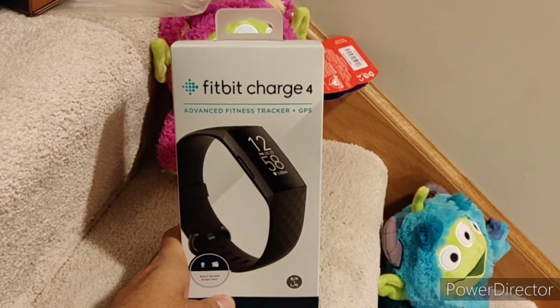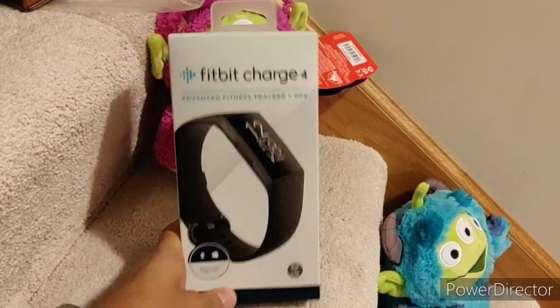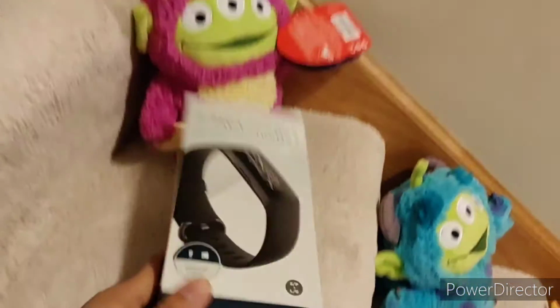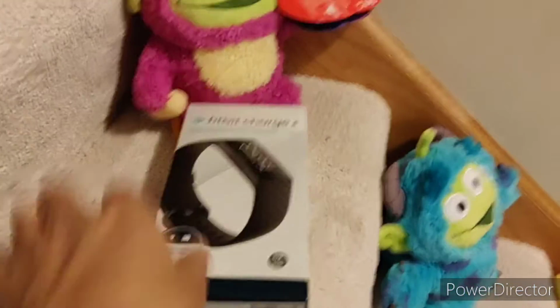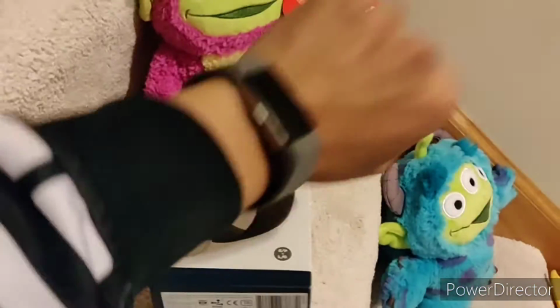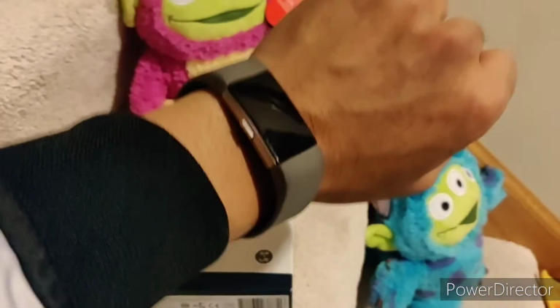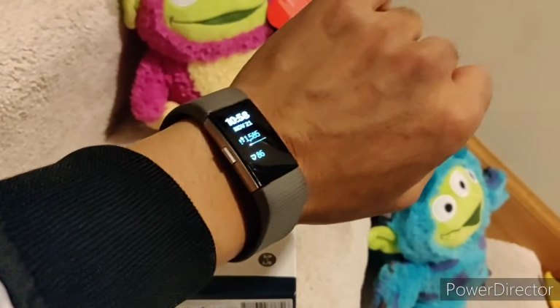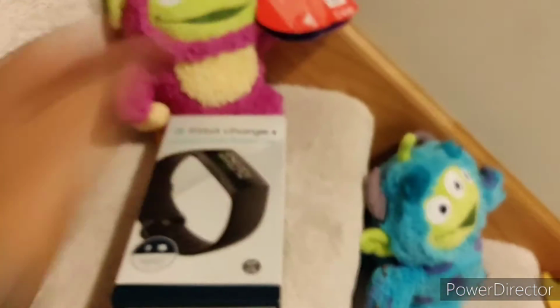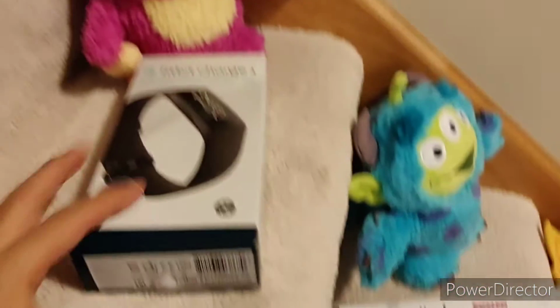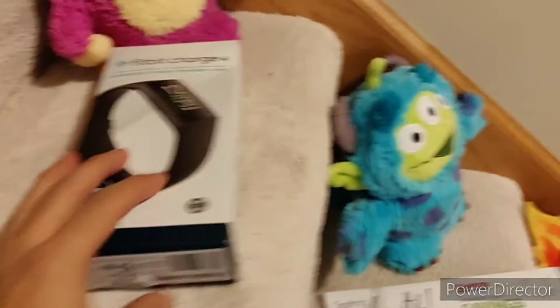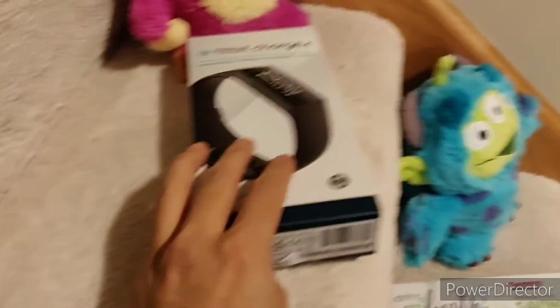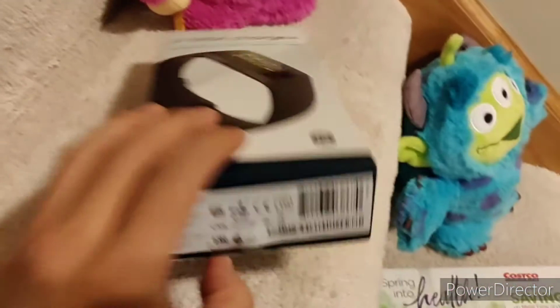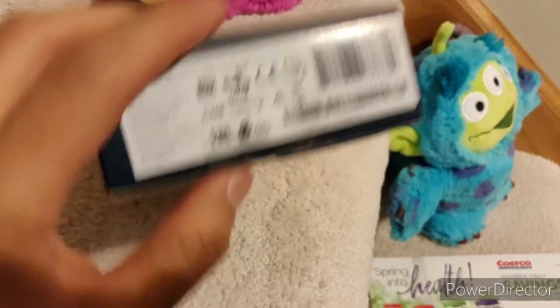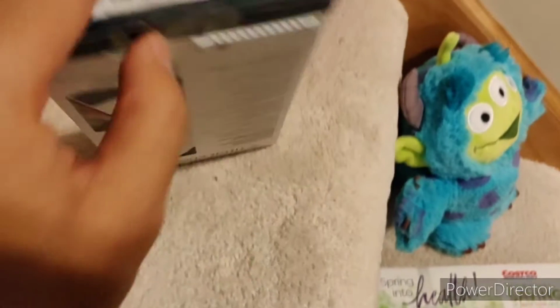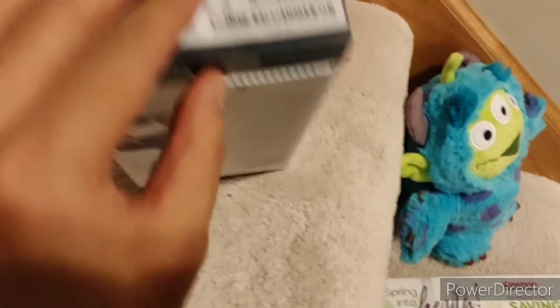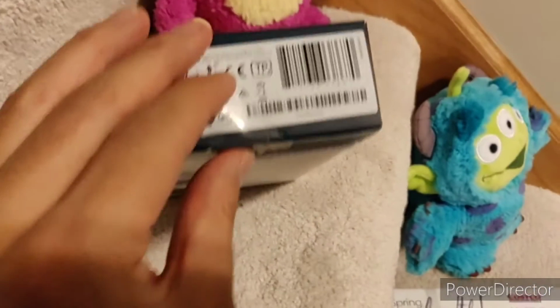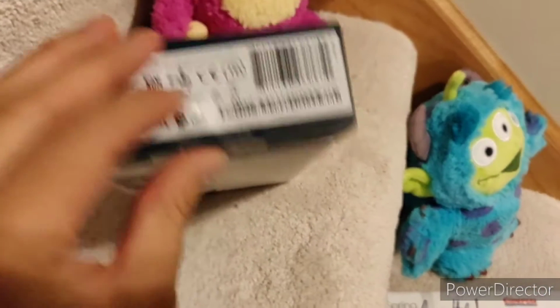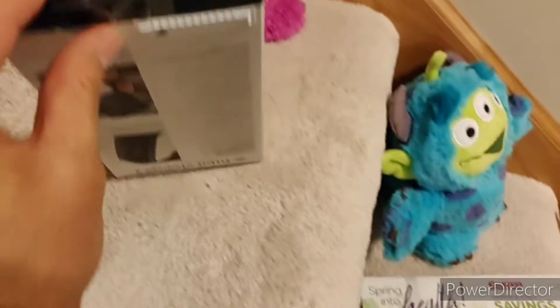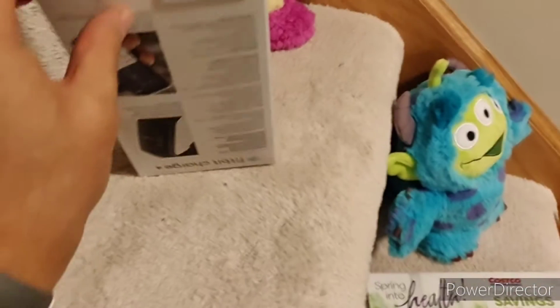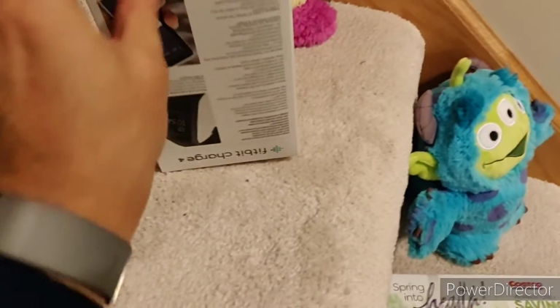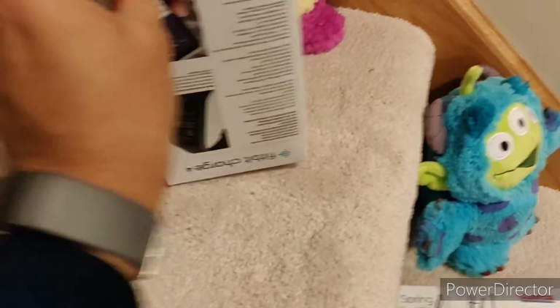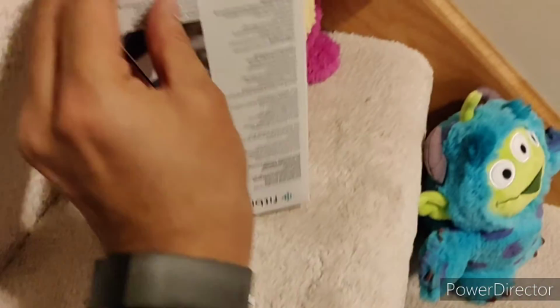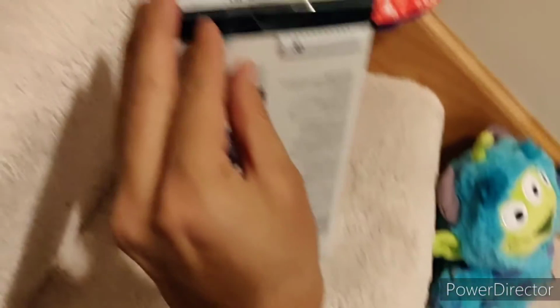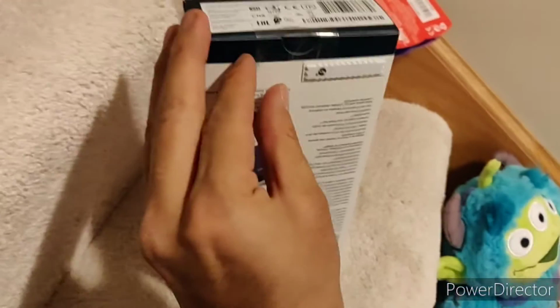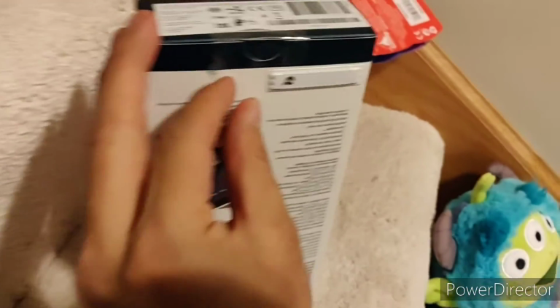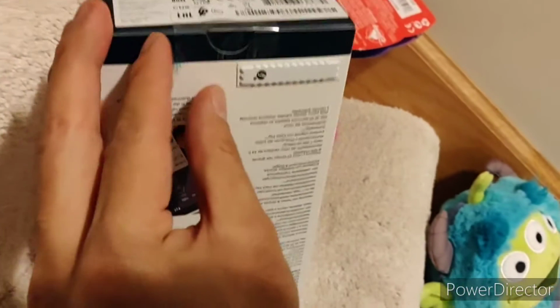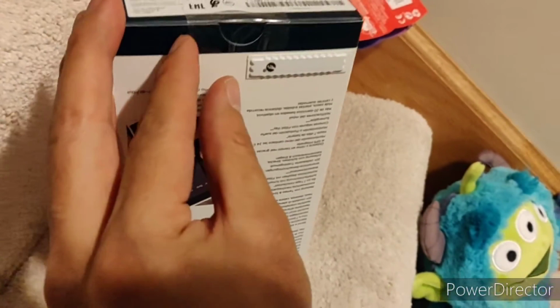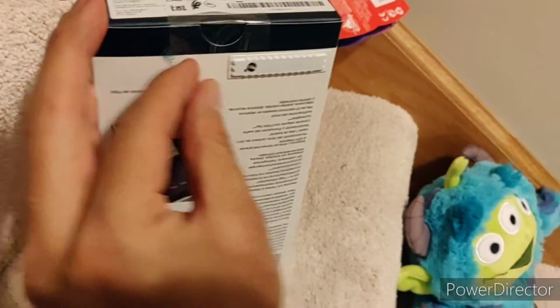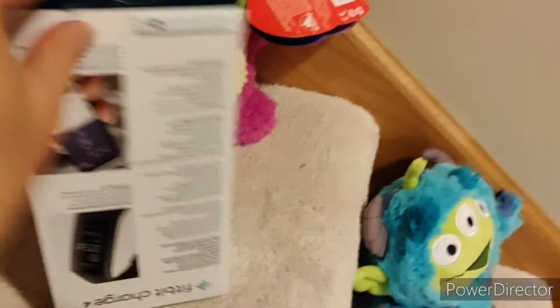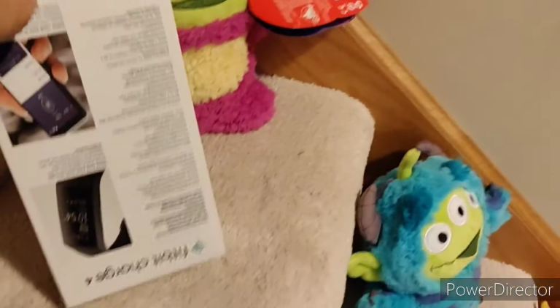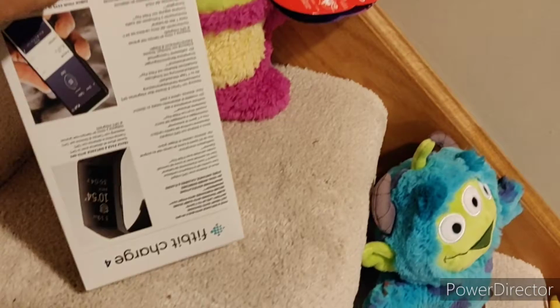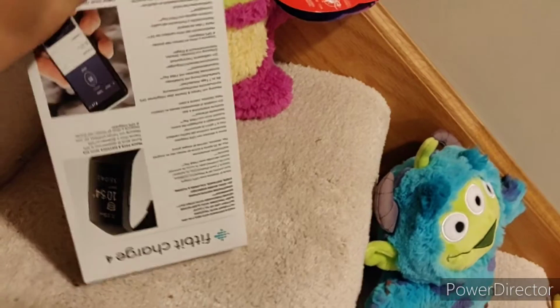I got a Fitbit Charge 4 because this one's not working. Unboxing time. I actually cheated and I already started opening it because I didn't realize that I was going to do an unboxing.